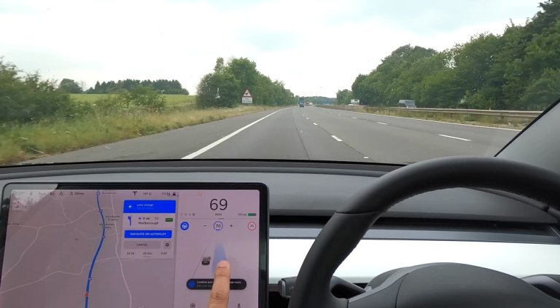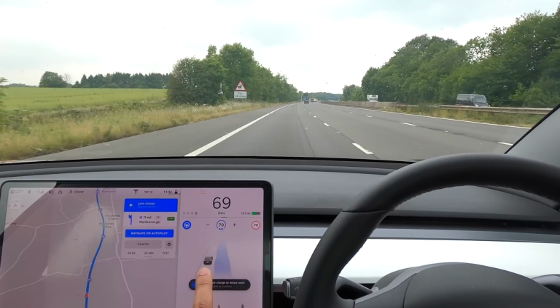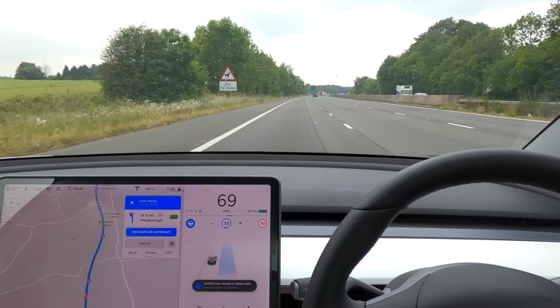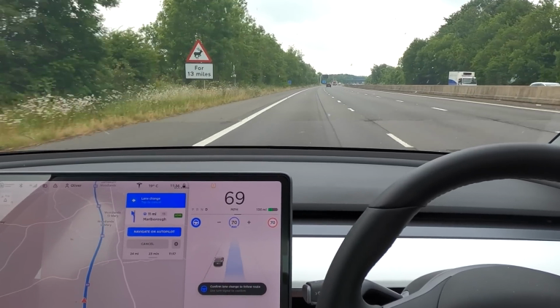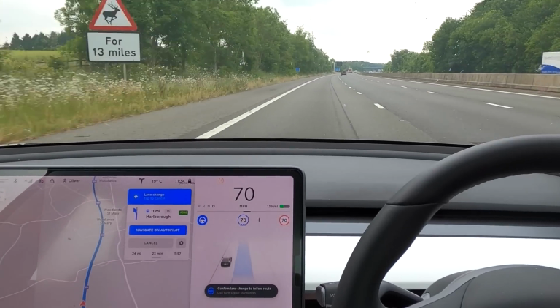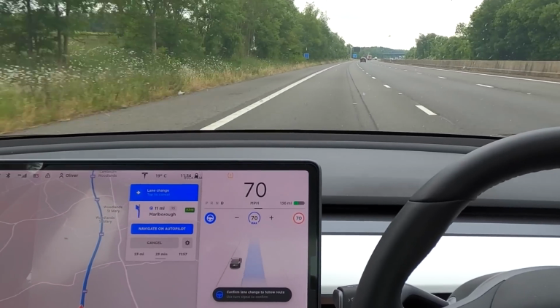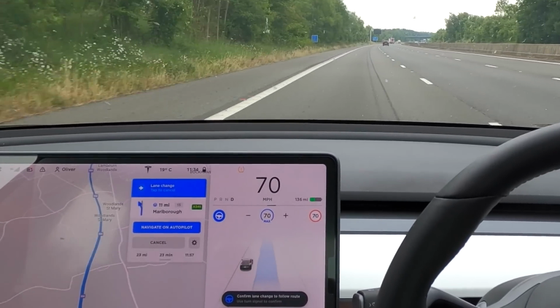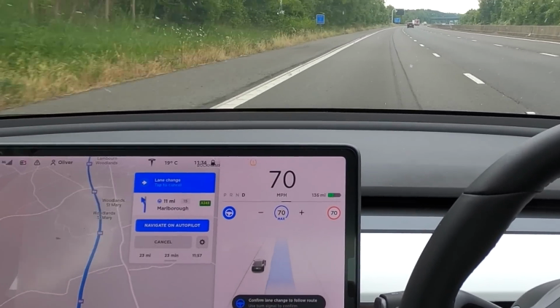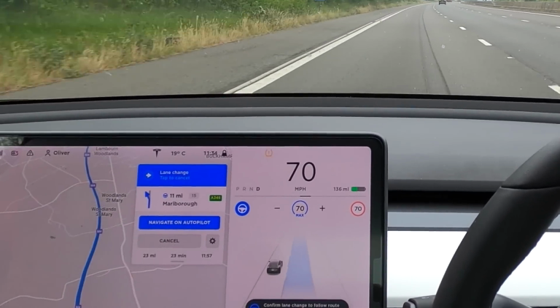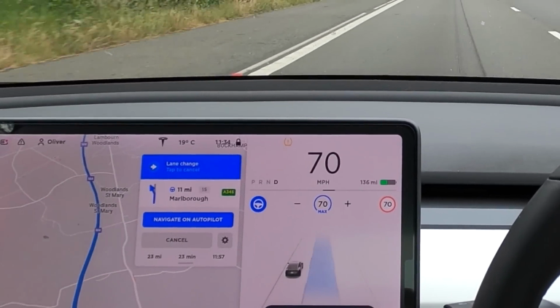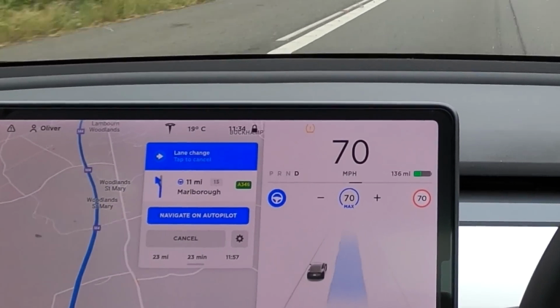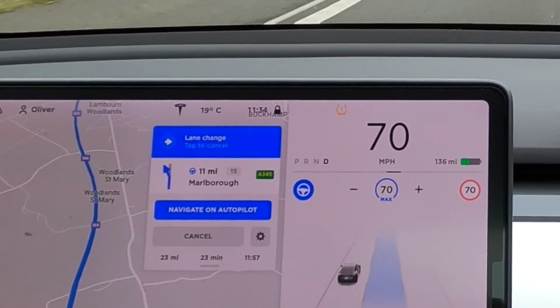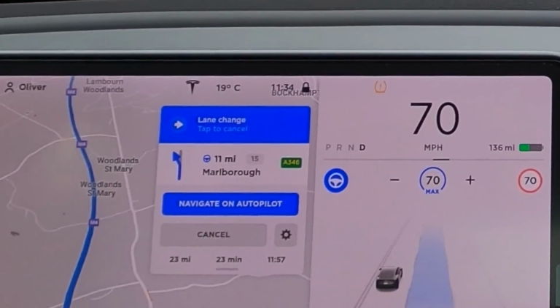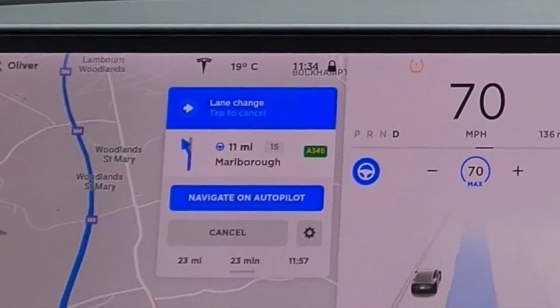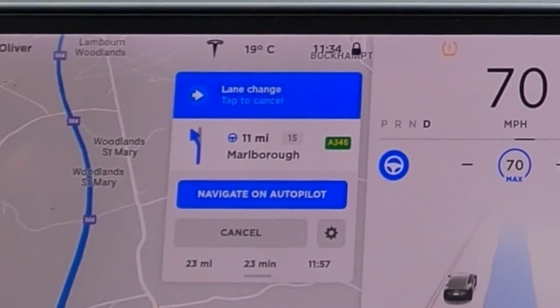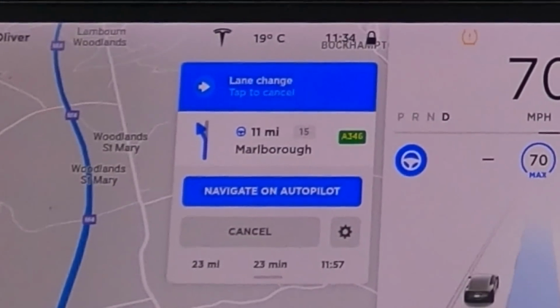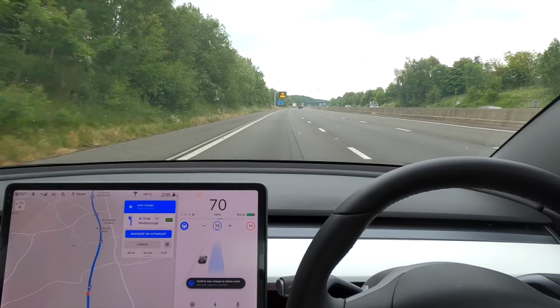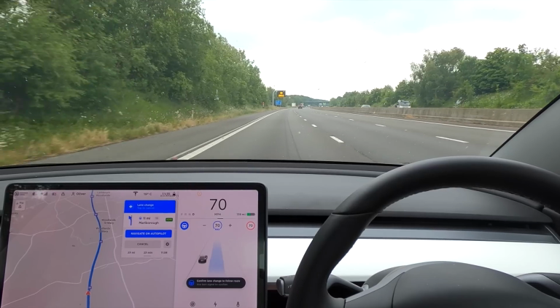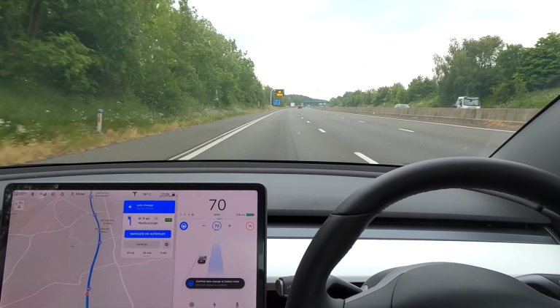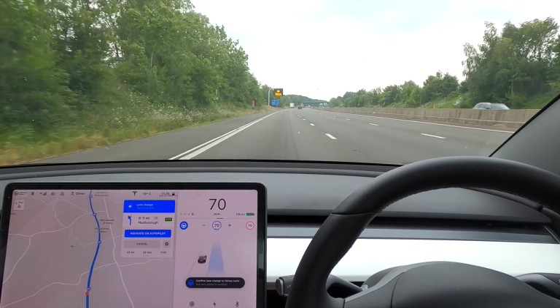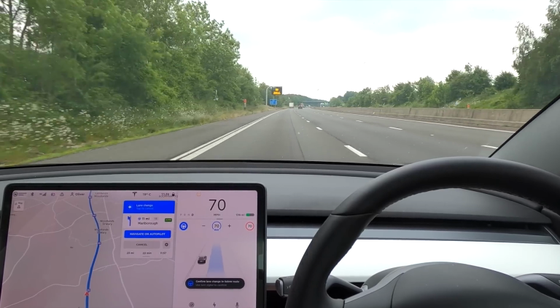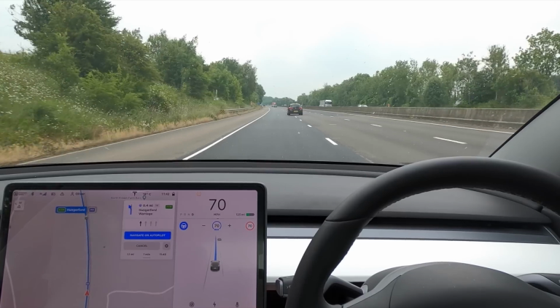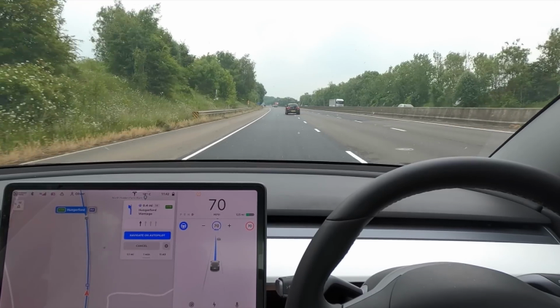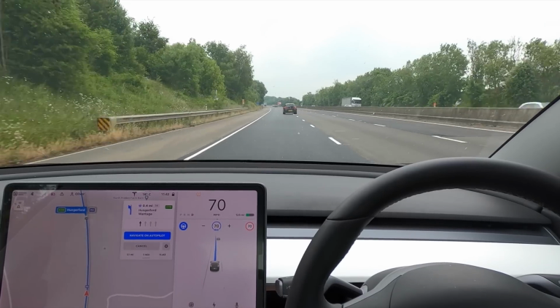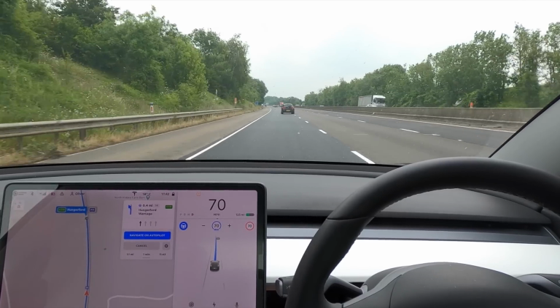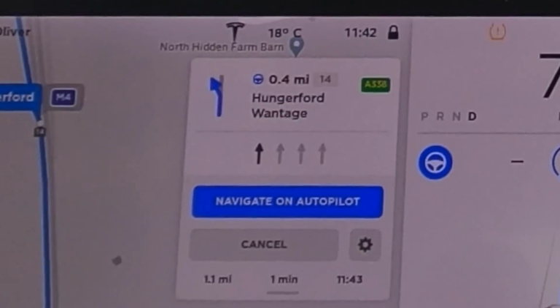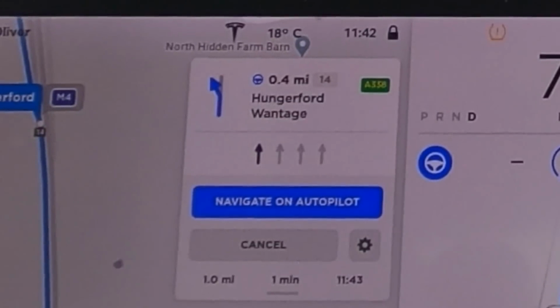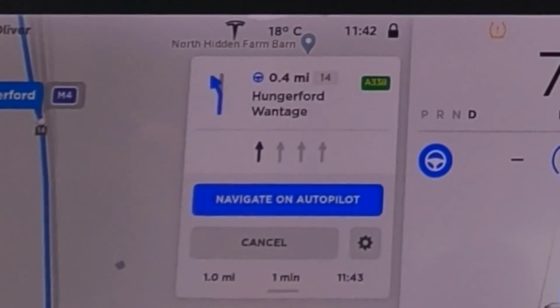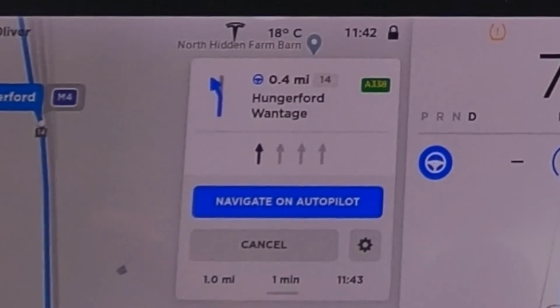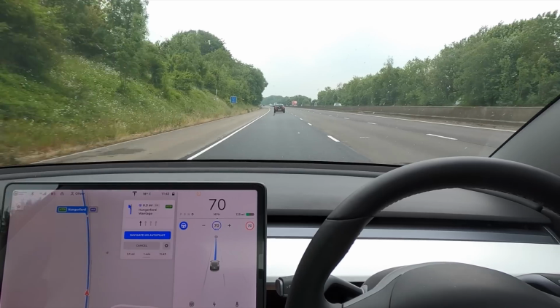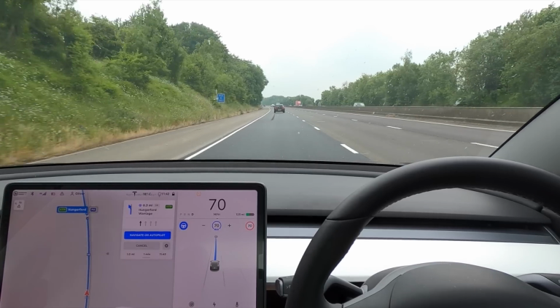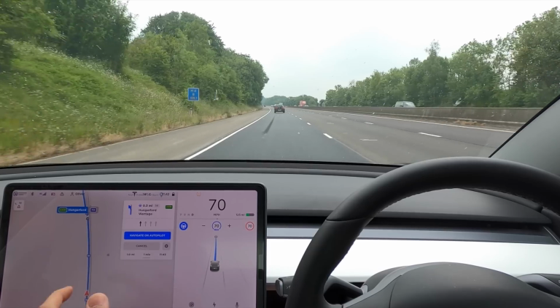Before we get to the next roundabout, here's a quick question: it's 11:34 in the clip at the moment and it says it's going to take 23 minutes to get to the other side of the roundabout. But now I'm at the other side and it's only 11:42 — let me know in the comments.